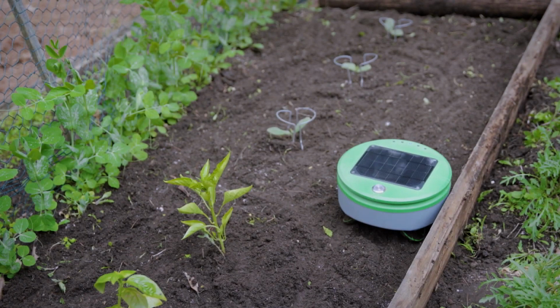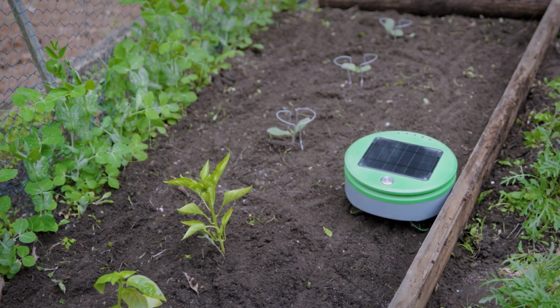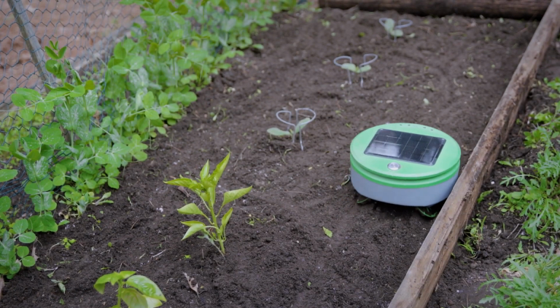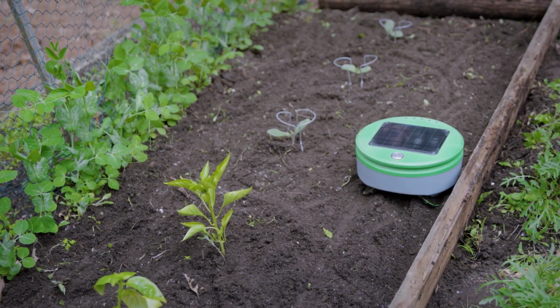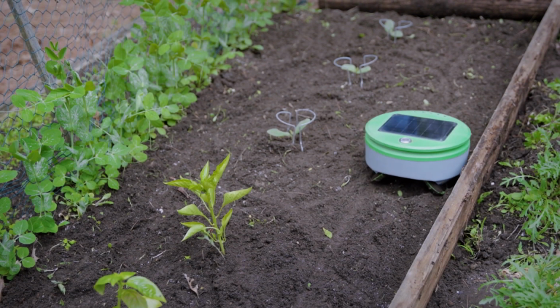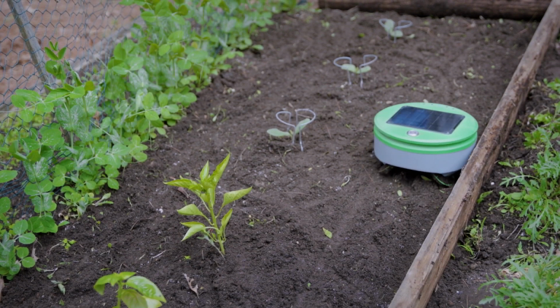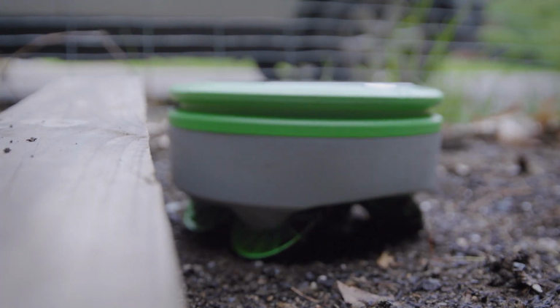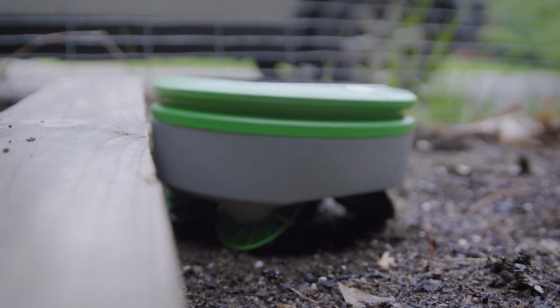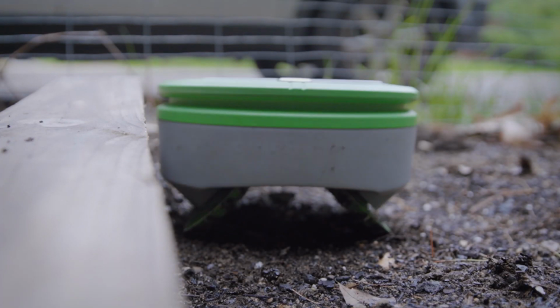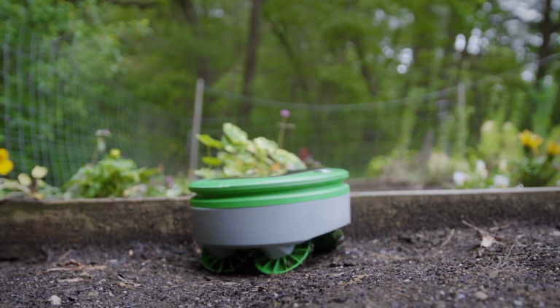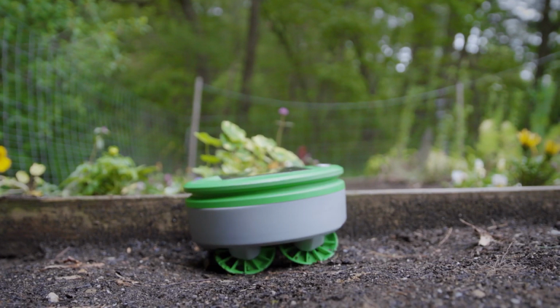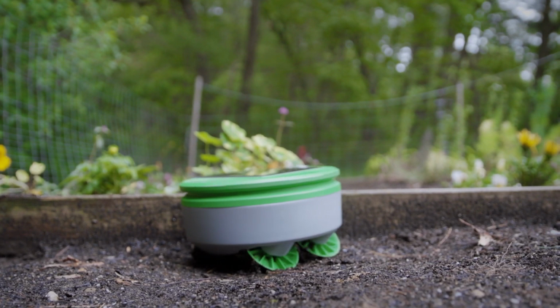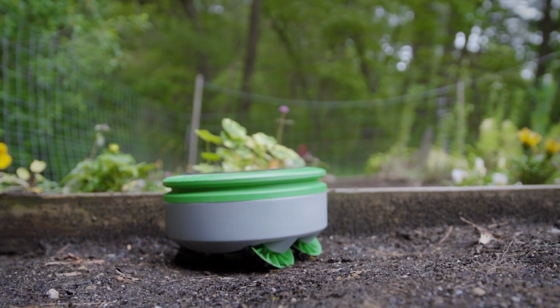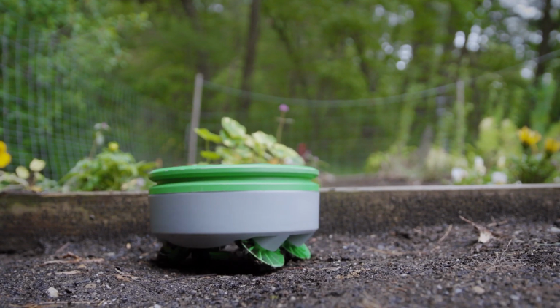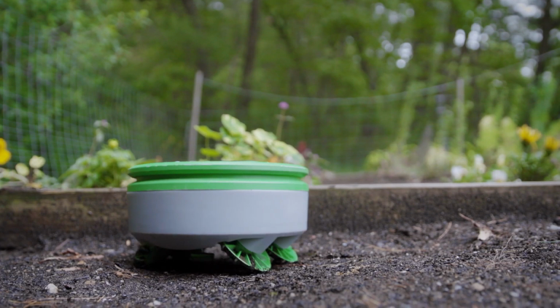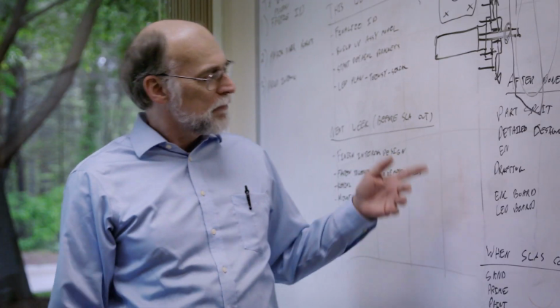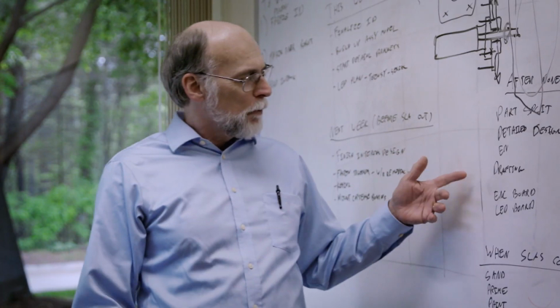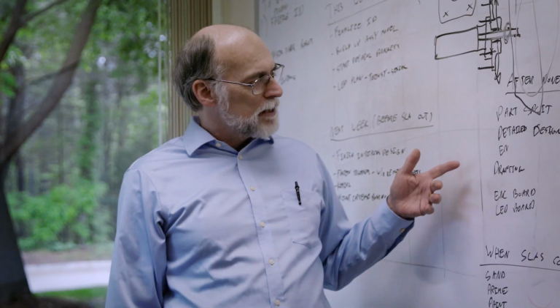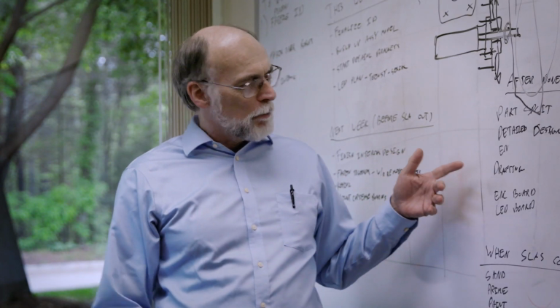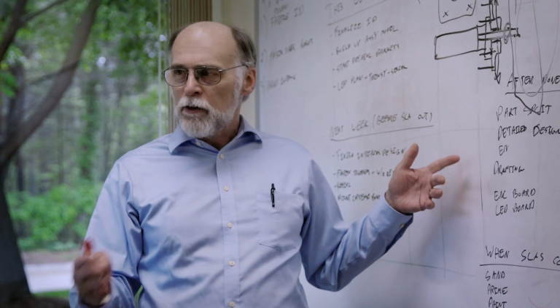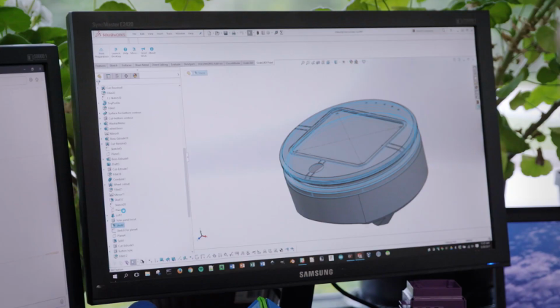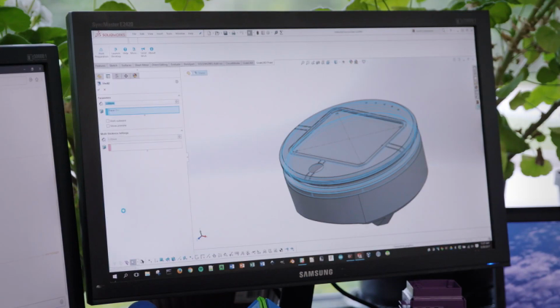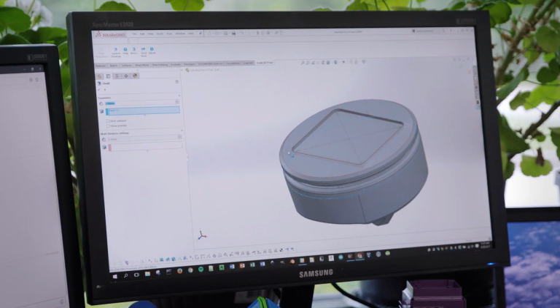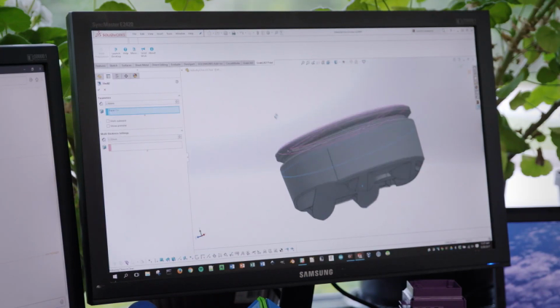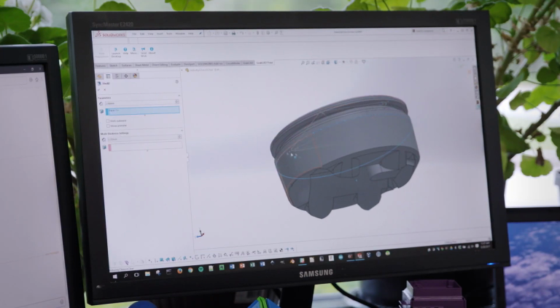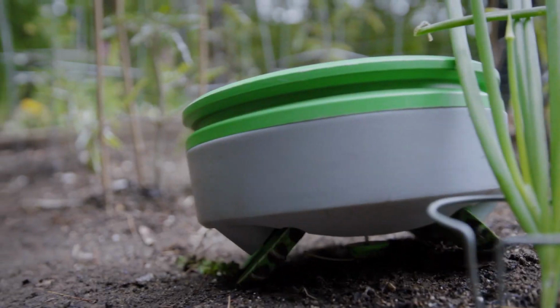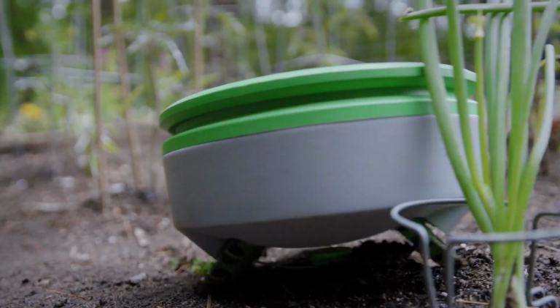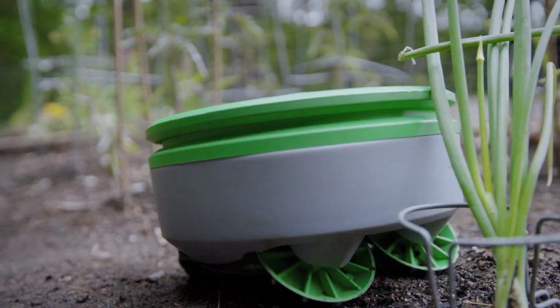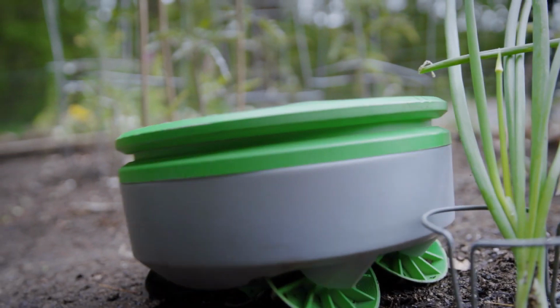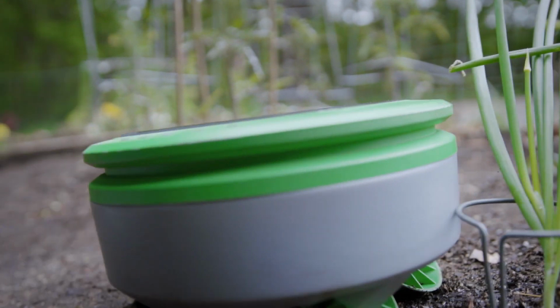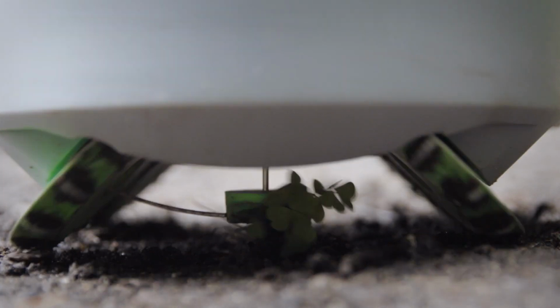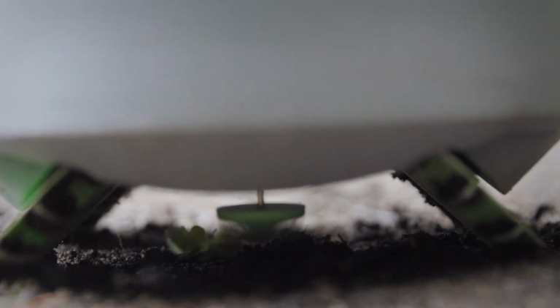Turtle requires a barrier to keep it from wandering away from the garden. This could be the edge of a raised bed, a chicken wire fence, or some other type of border. We've been developing Turtle over the past two years, constantly testing, prototyping, and iterating to make the best product that we can.